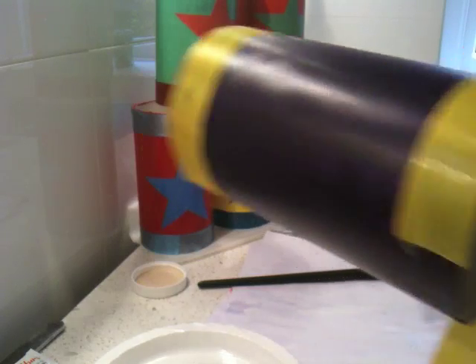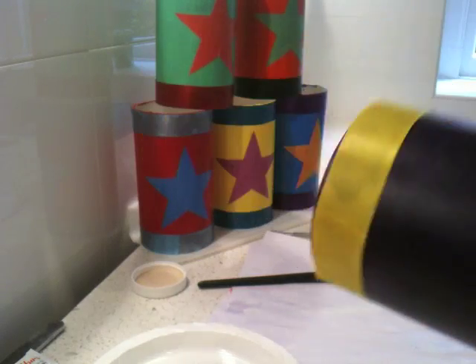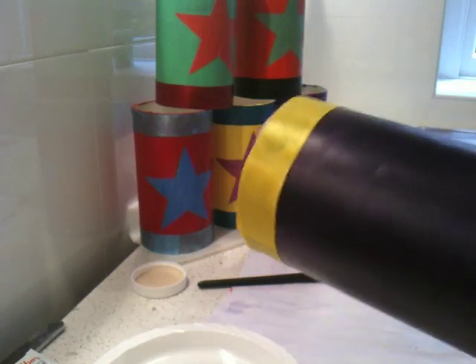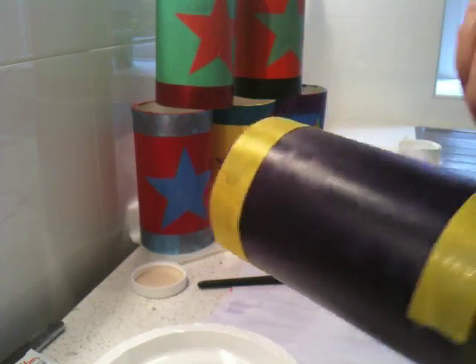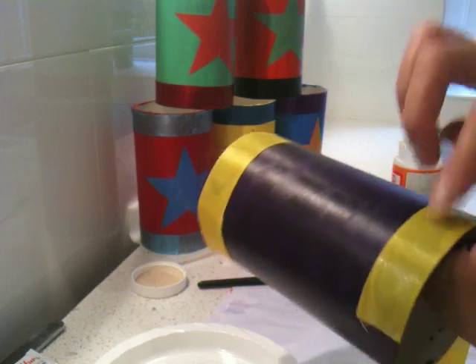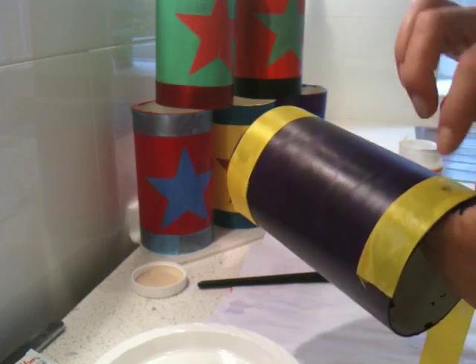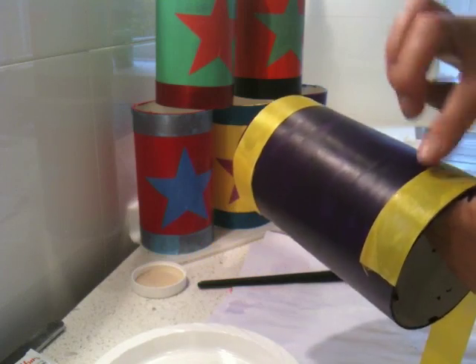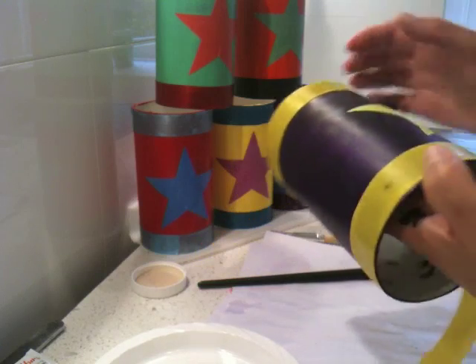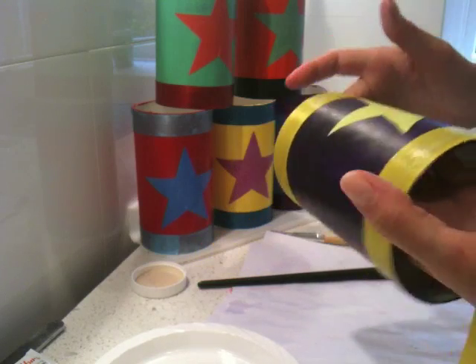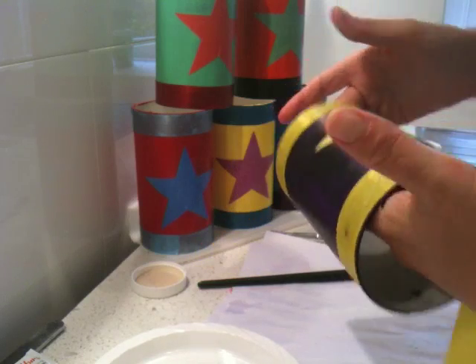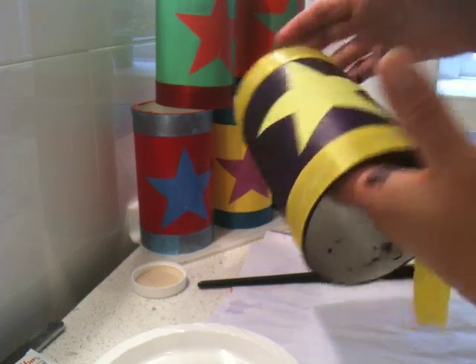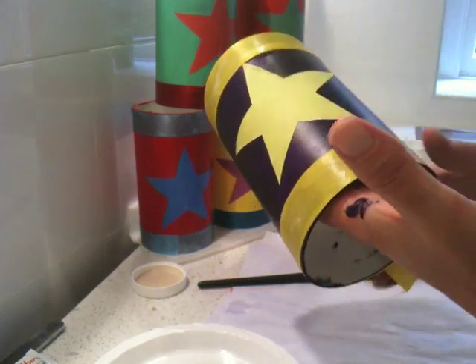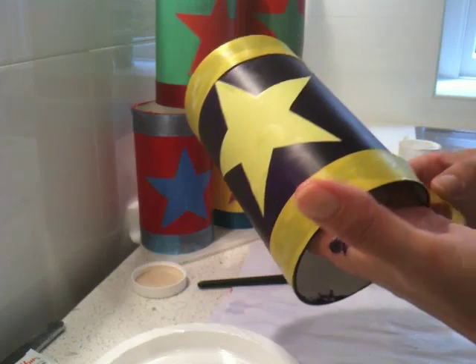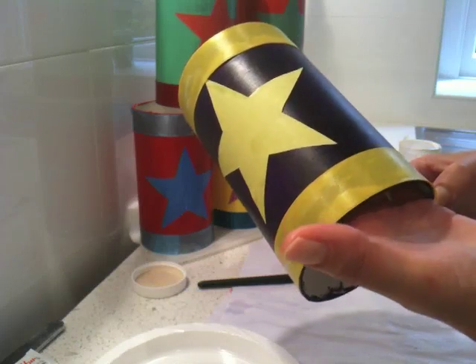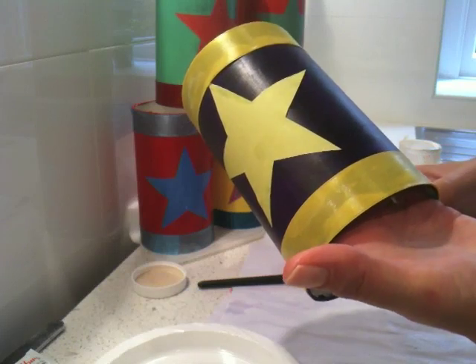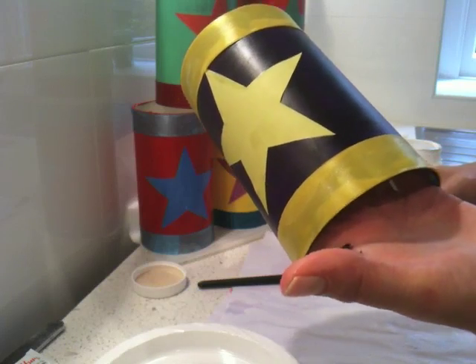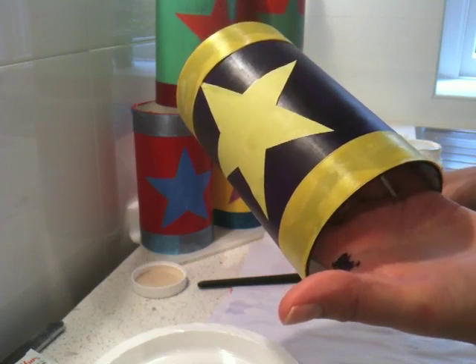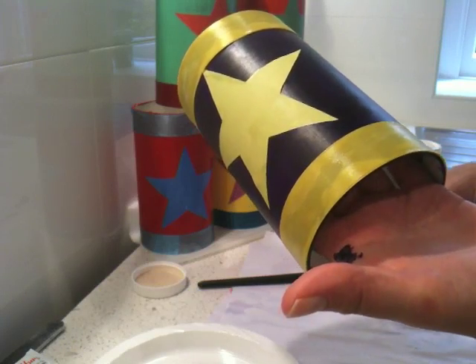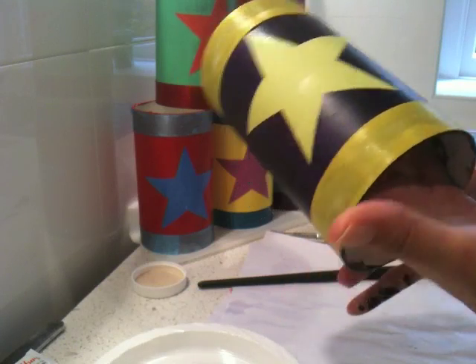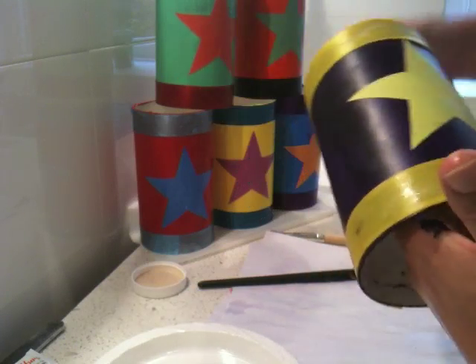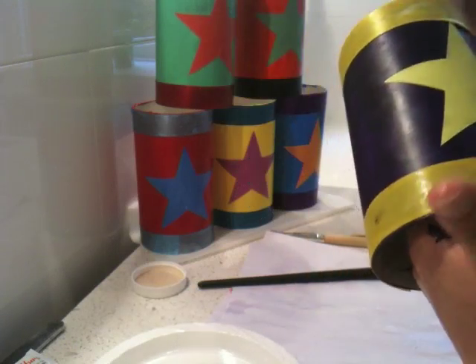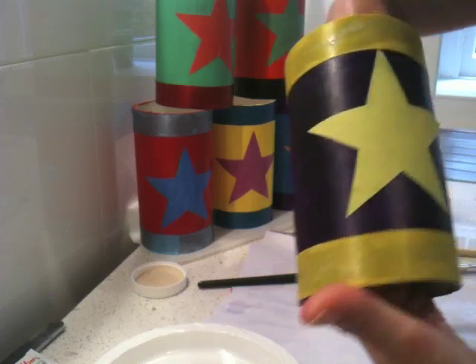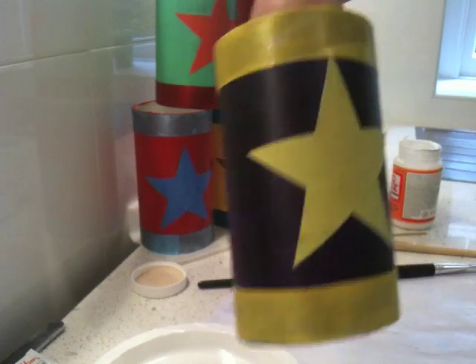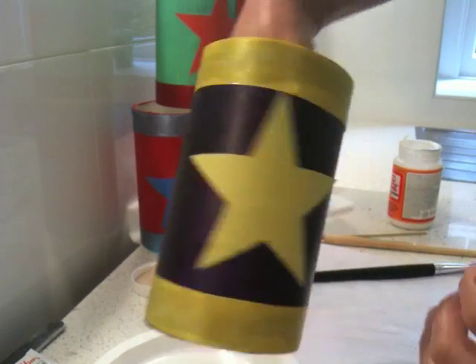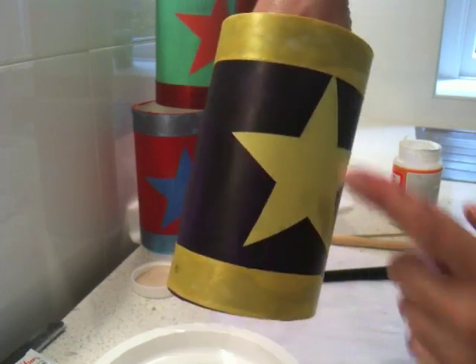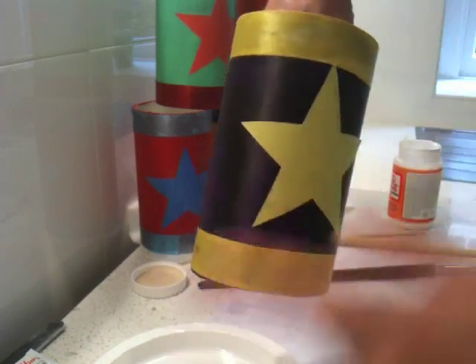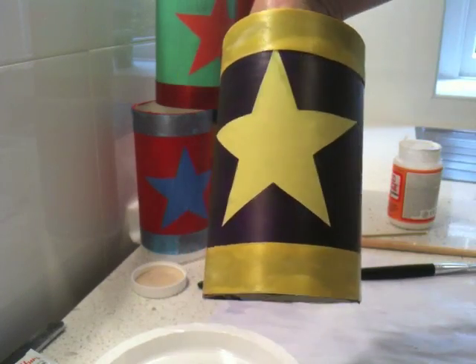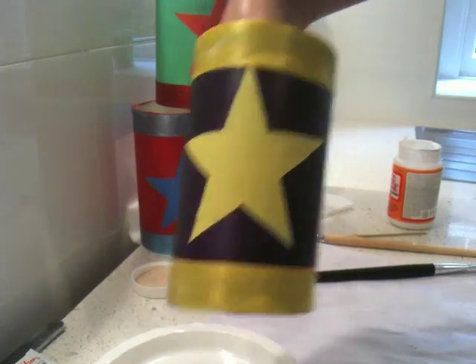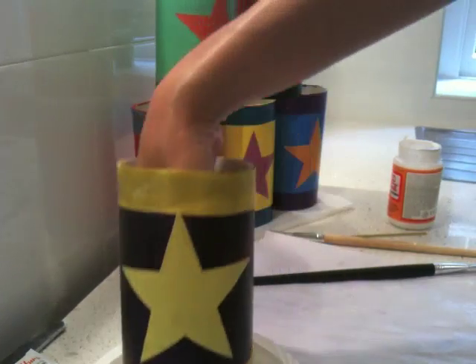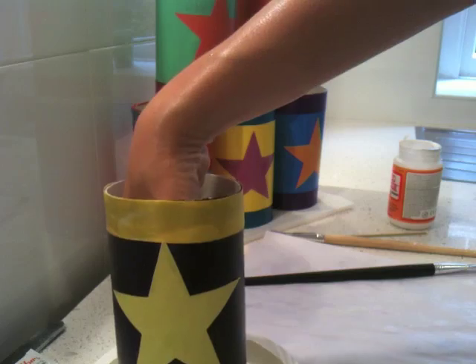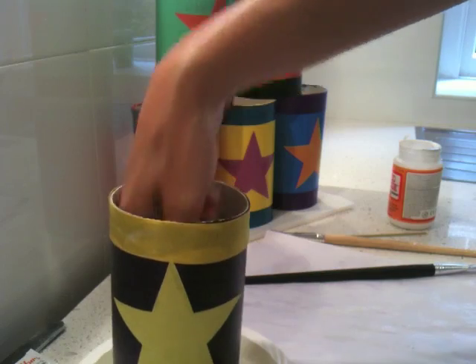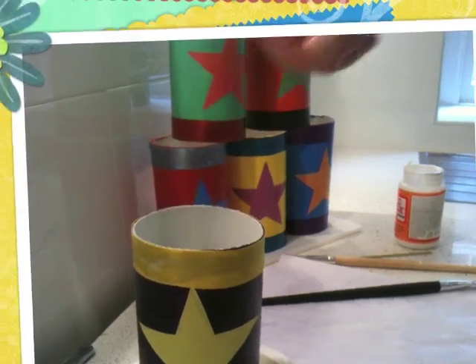Just watch this little bit of paint that isn't quite dry there — I'll just wipe that off. And there we have it. Then I would actually just Mod Podge the whole lot, the rest of the container. Voila.